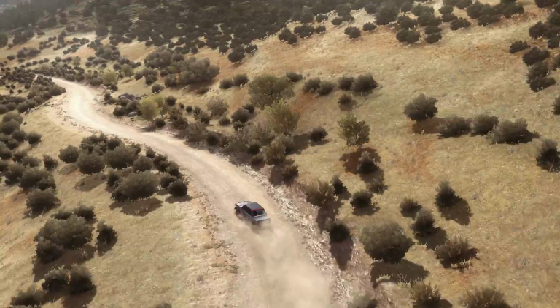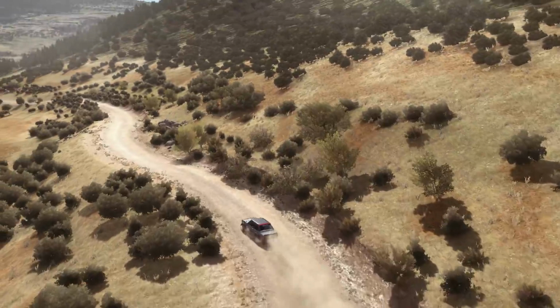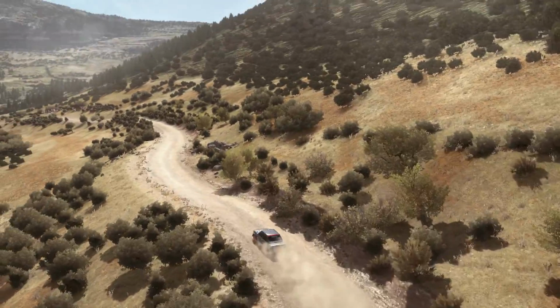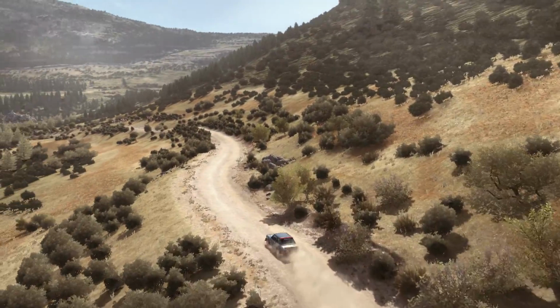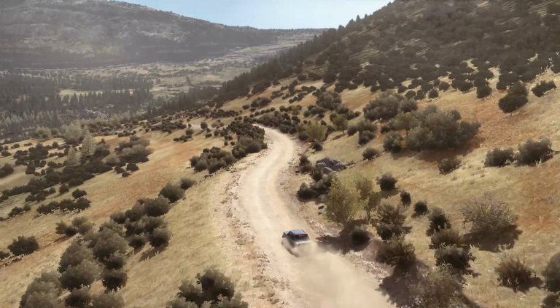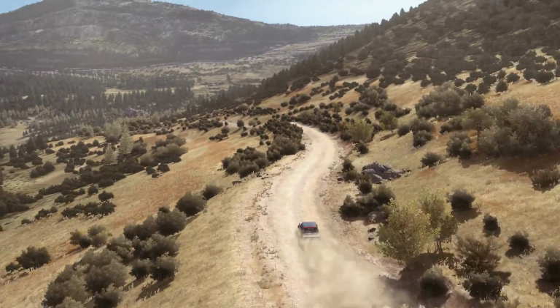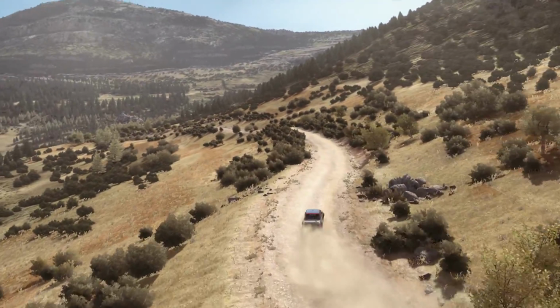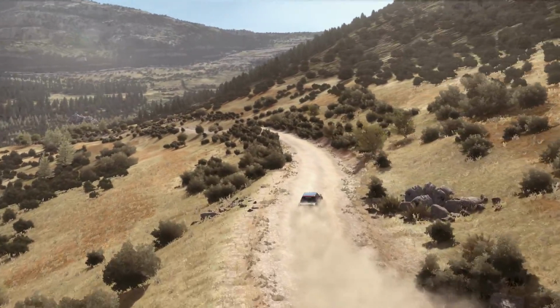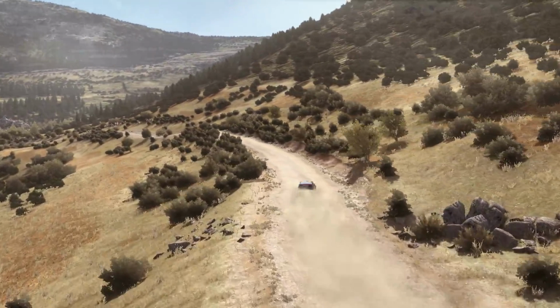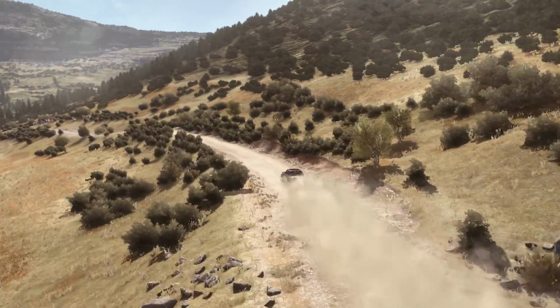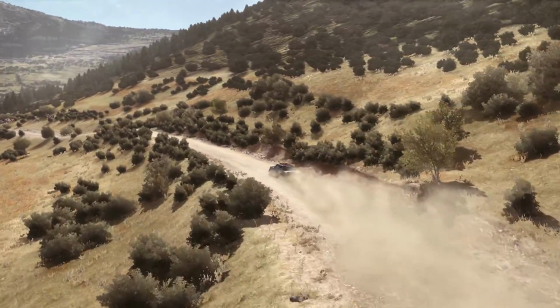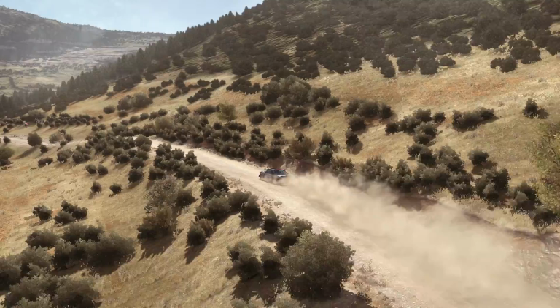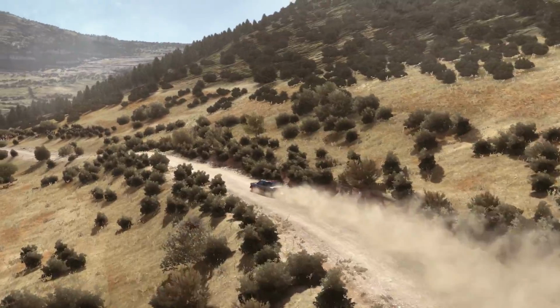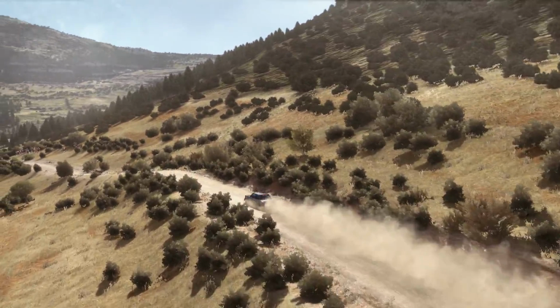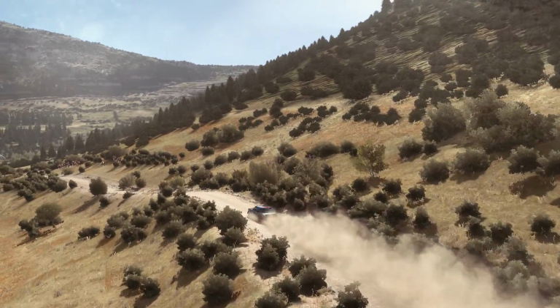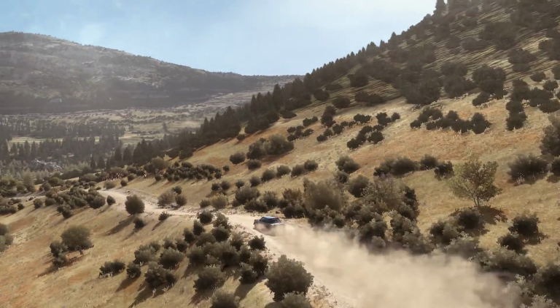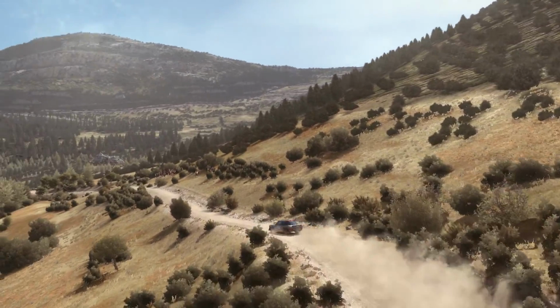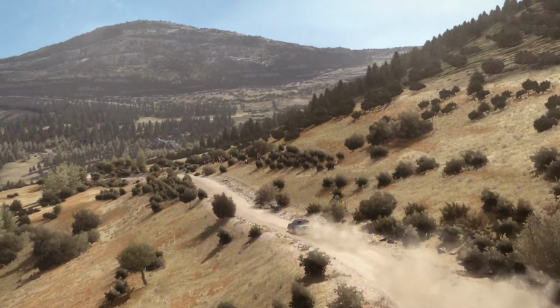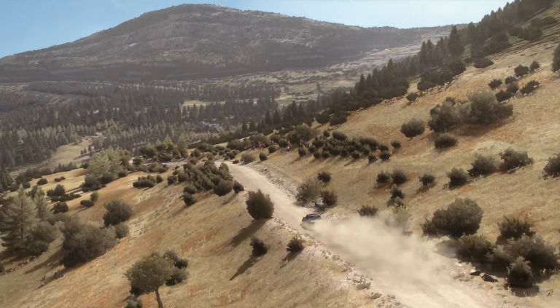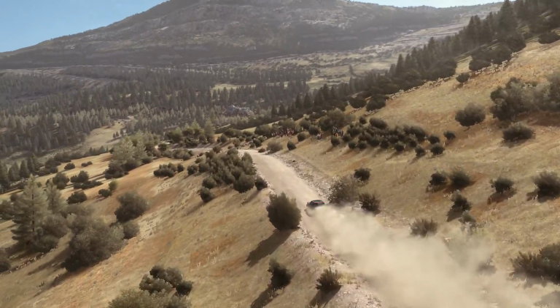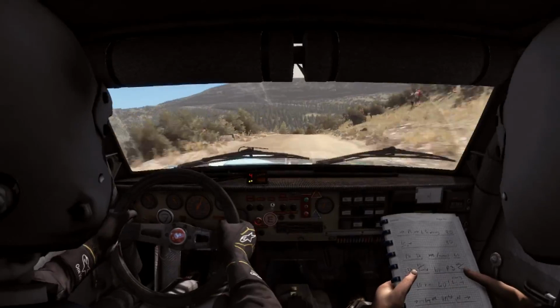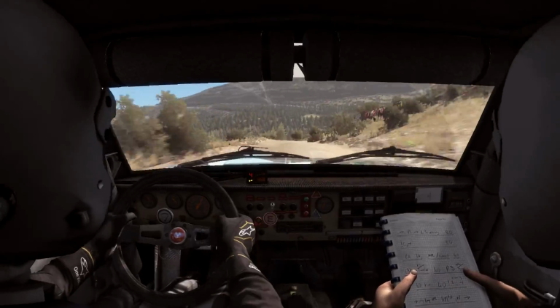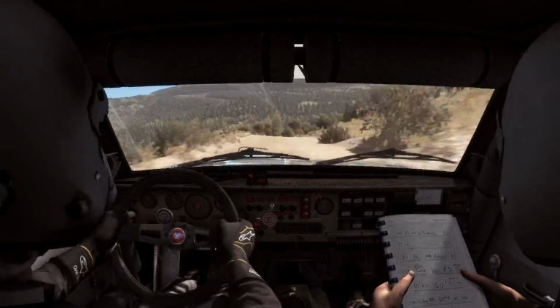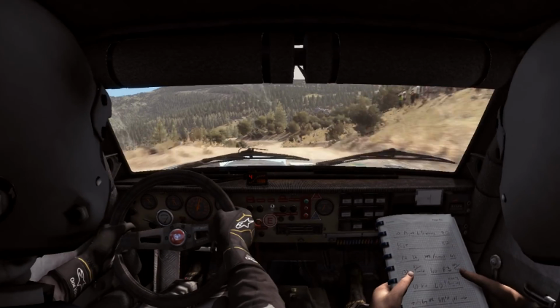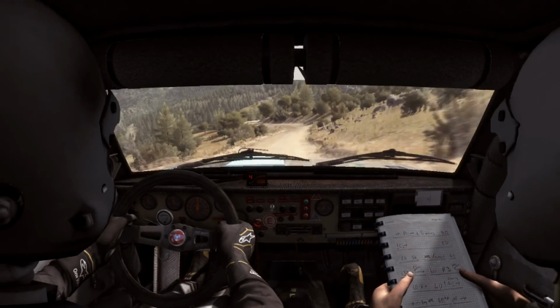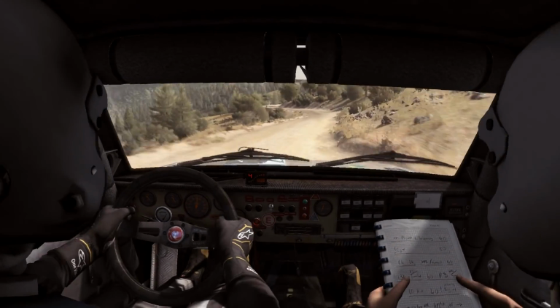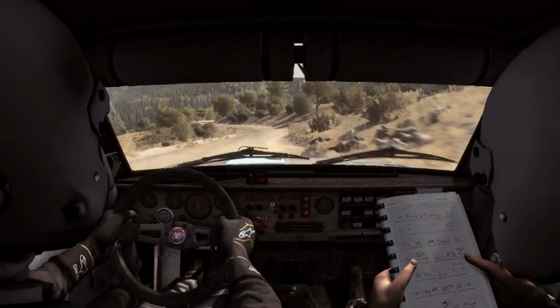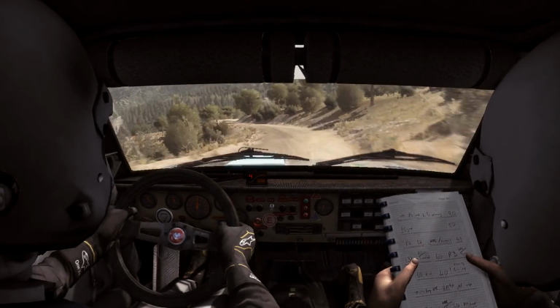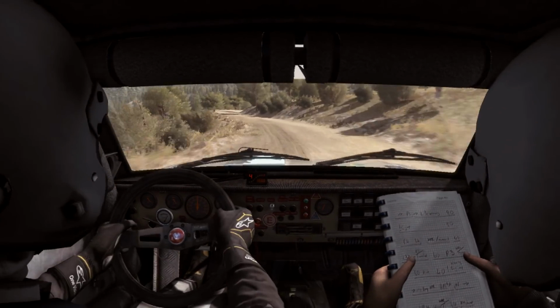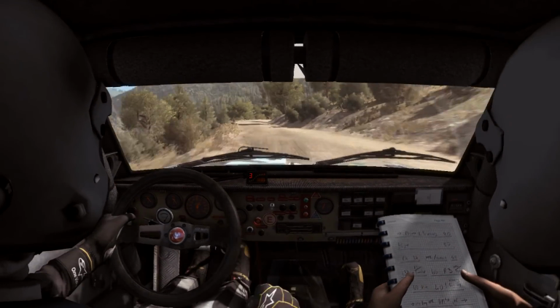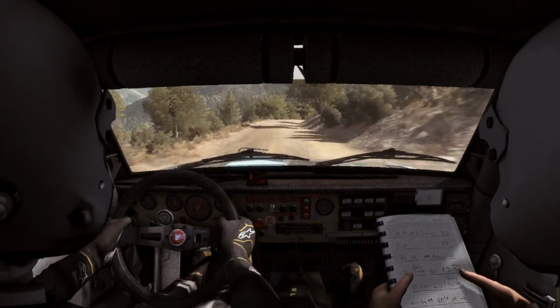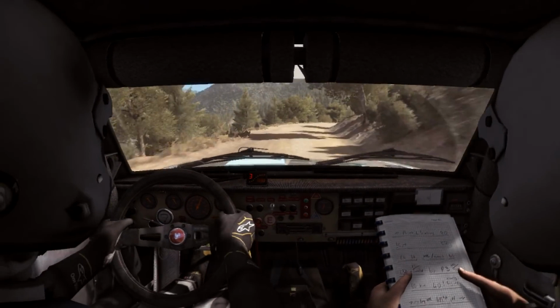Right 6. Left 6, left 6 continues over jump. Caution left 6, jump keep mid. Left 6, into right 5, don't cut 60.